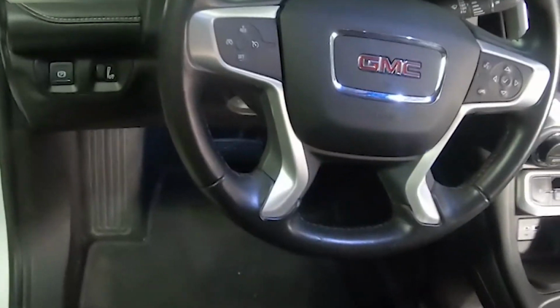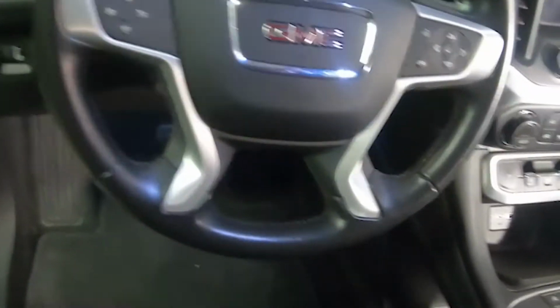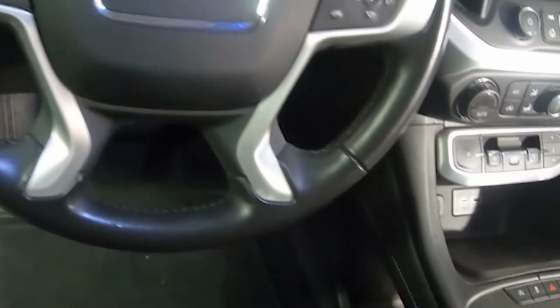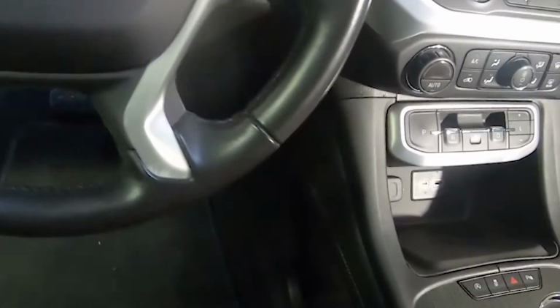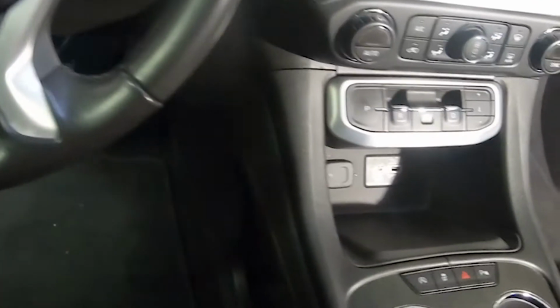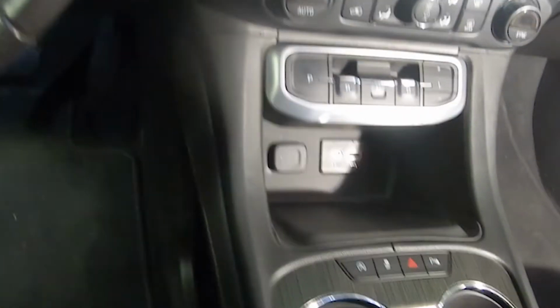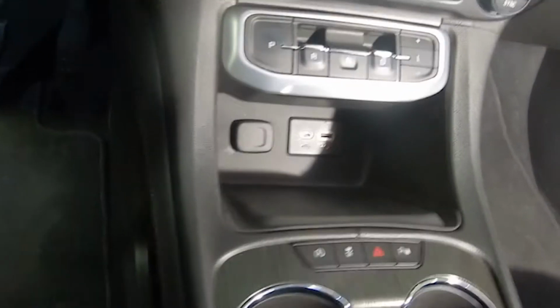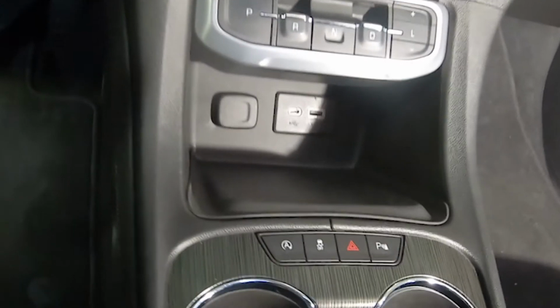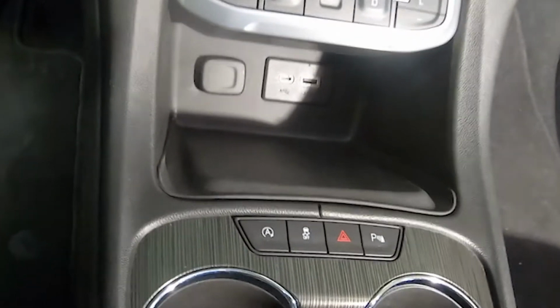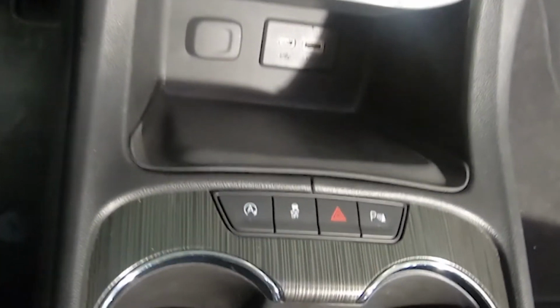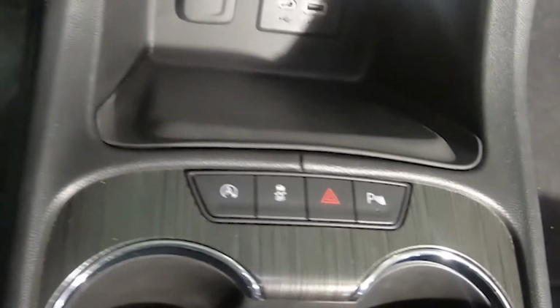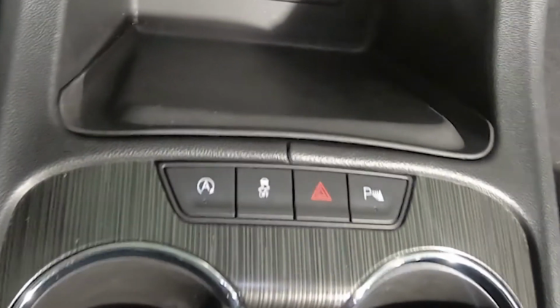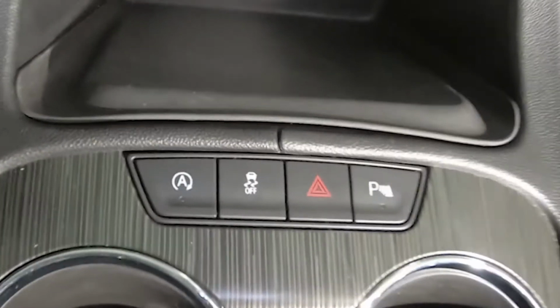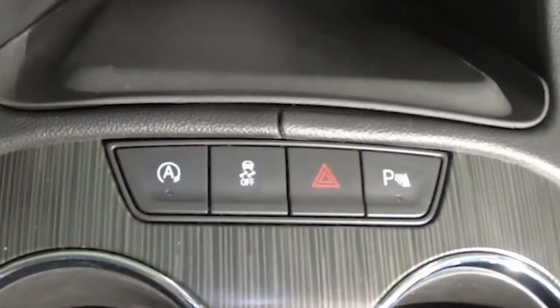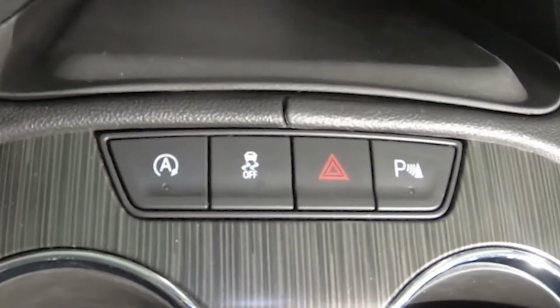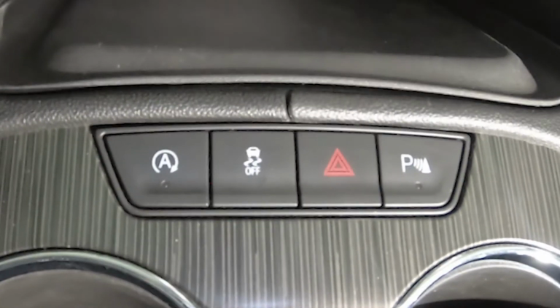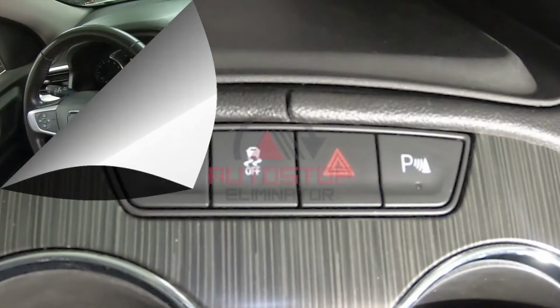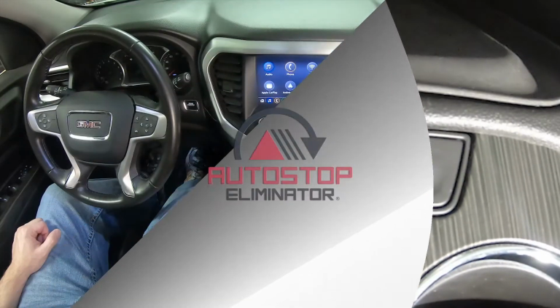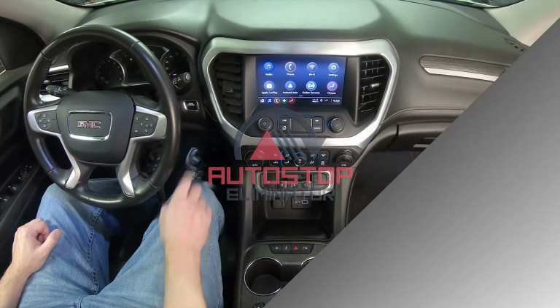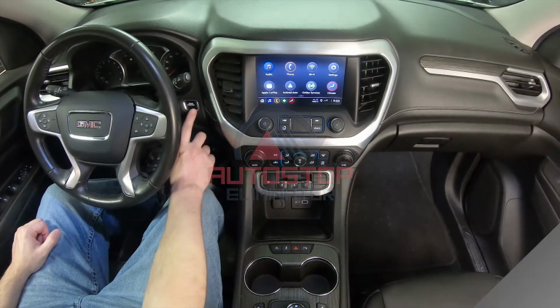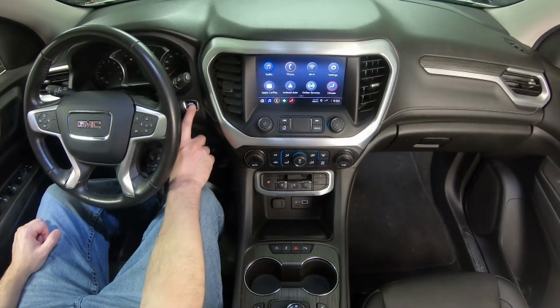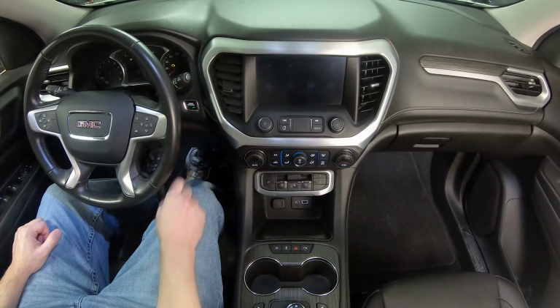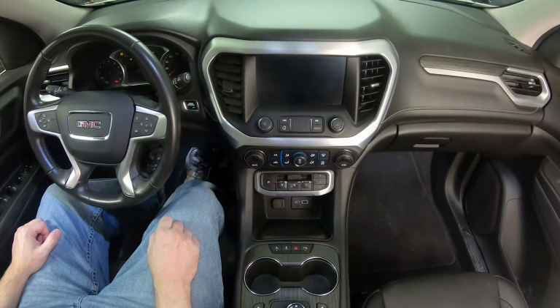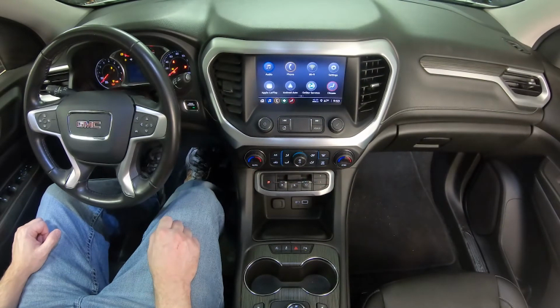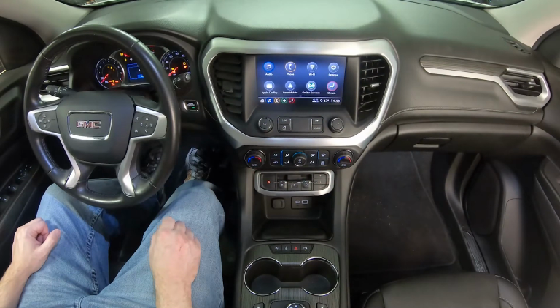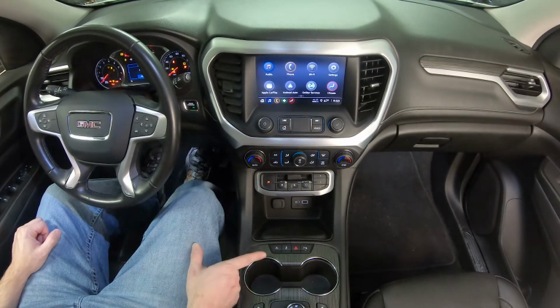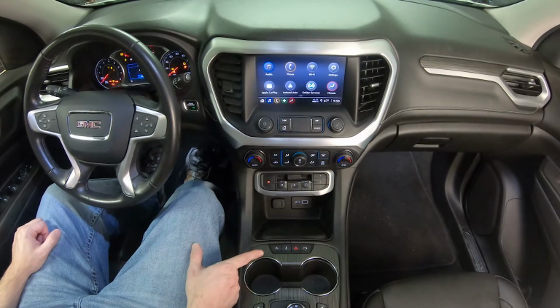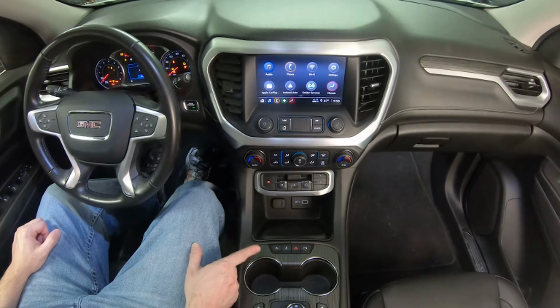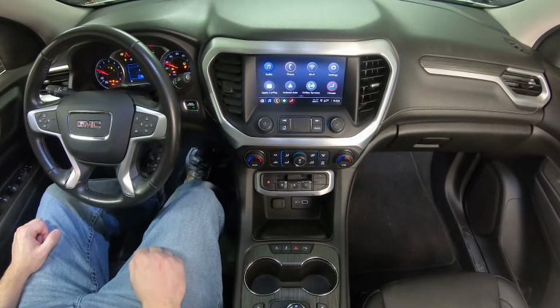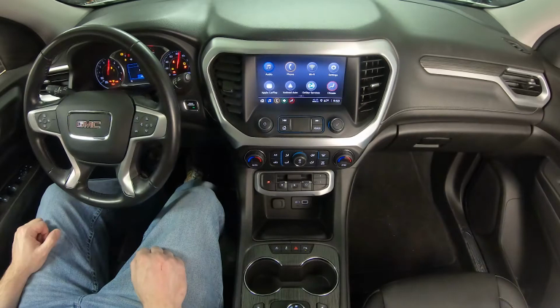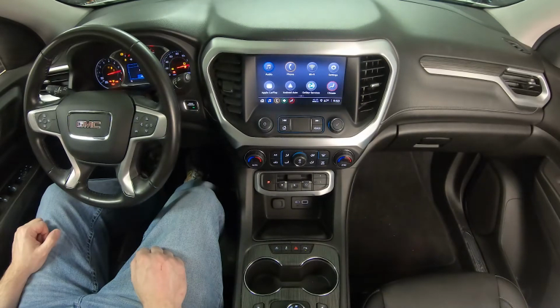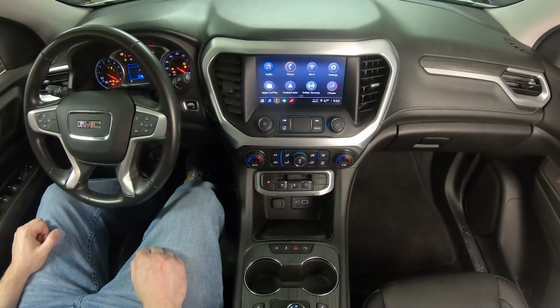The Auto Stop Eliminator for the GMC Acadia installs into the back of the Auto Start Stop switch assembly. Once installed, the device will remember and automatically restore your last setting for Auto Start Stop.